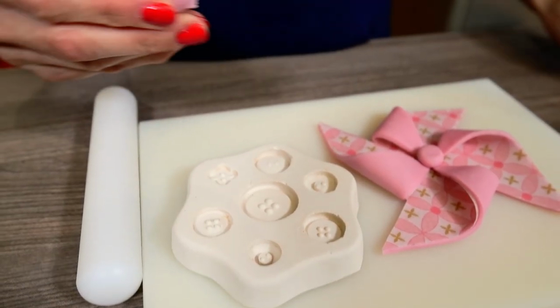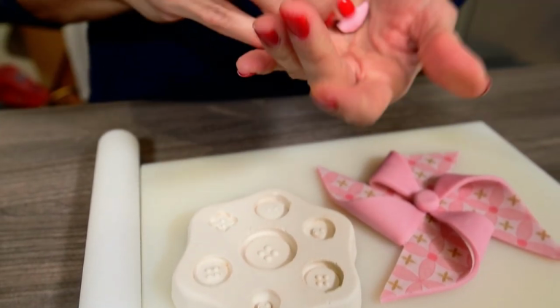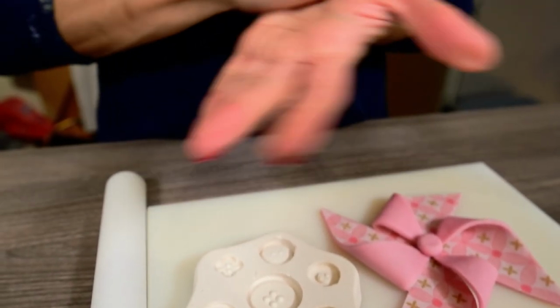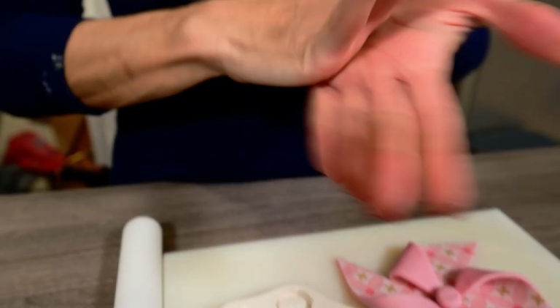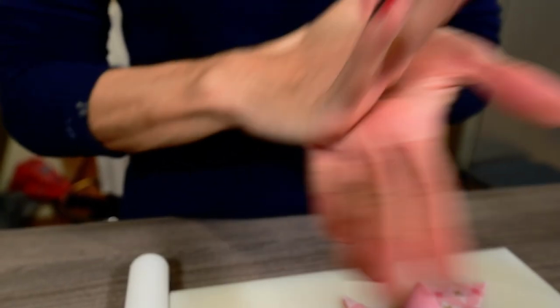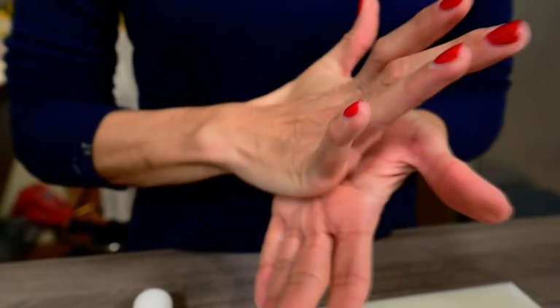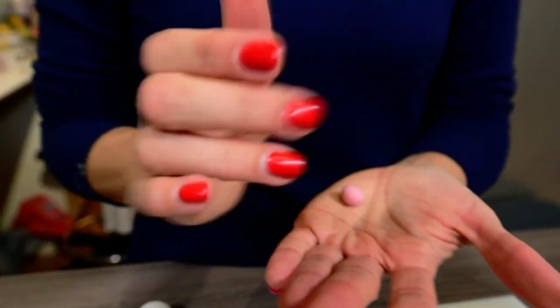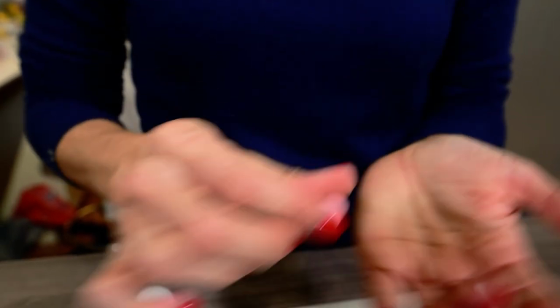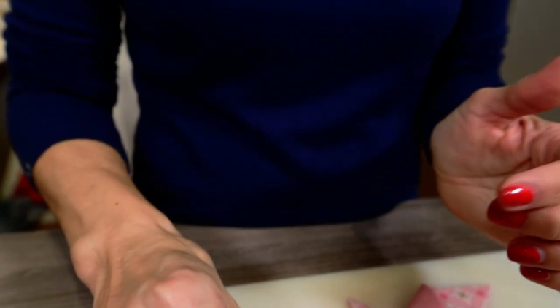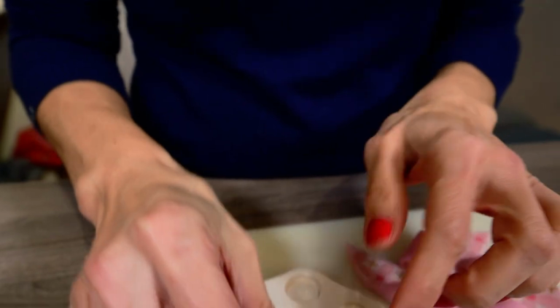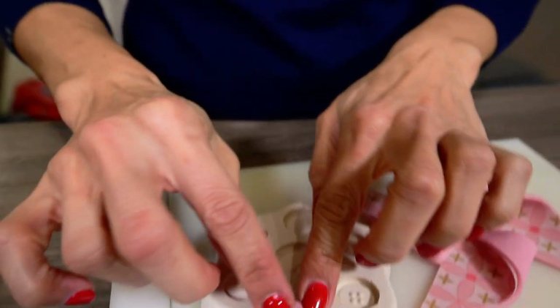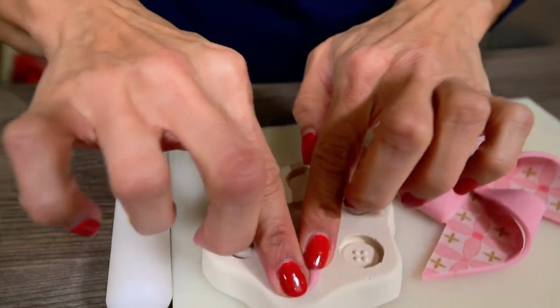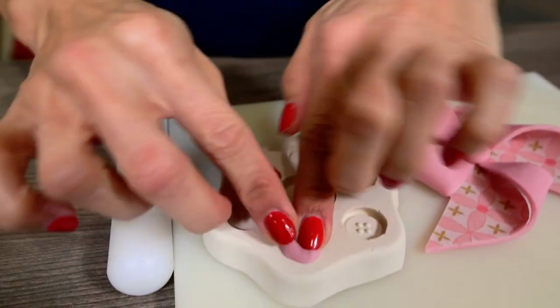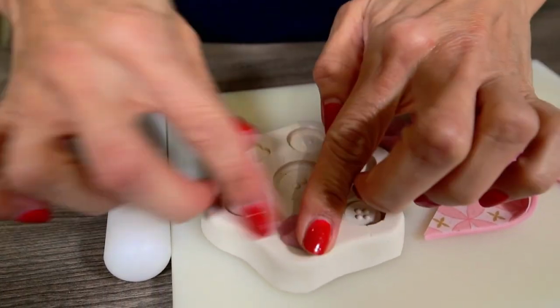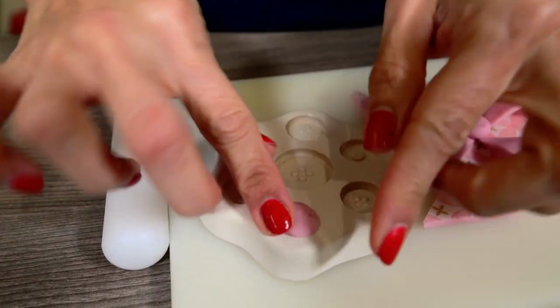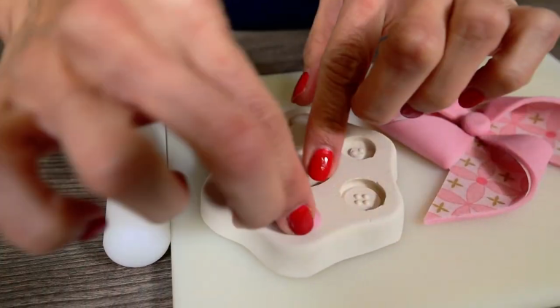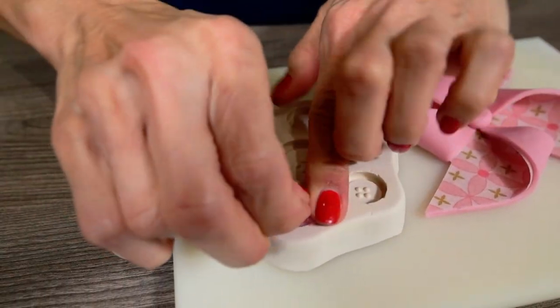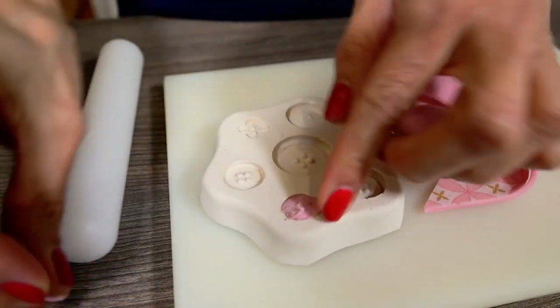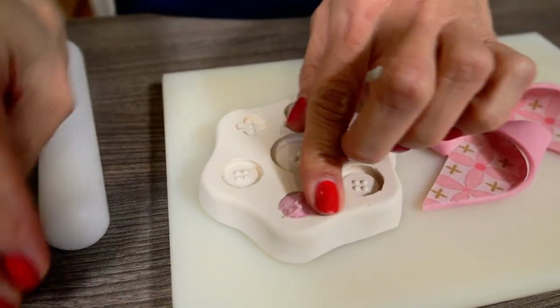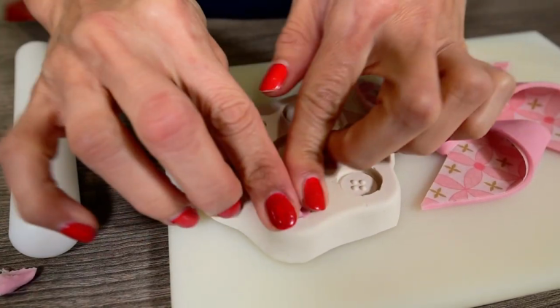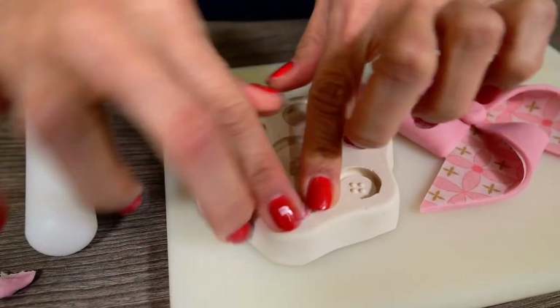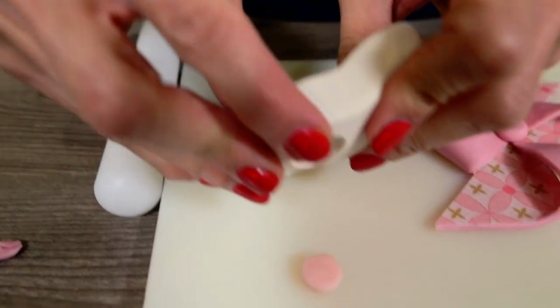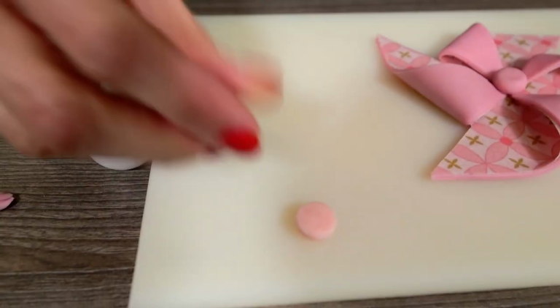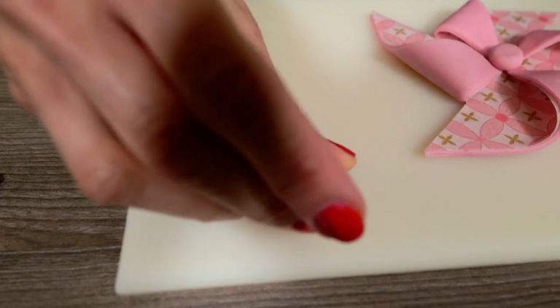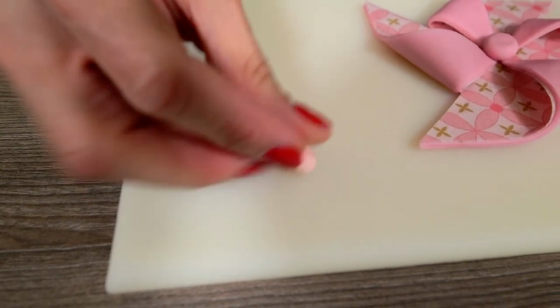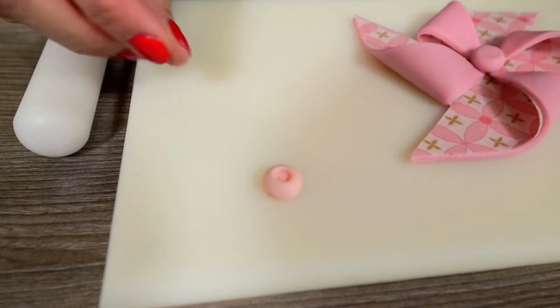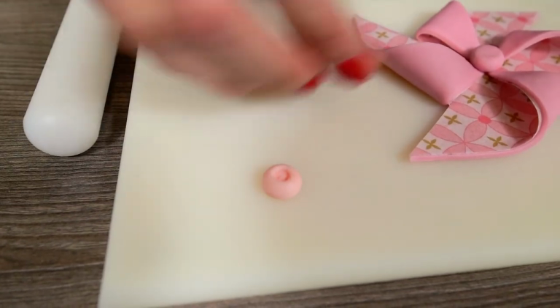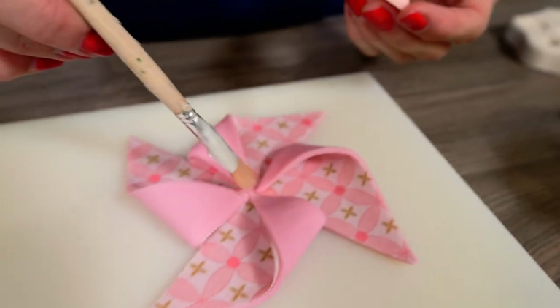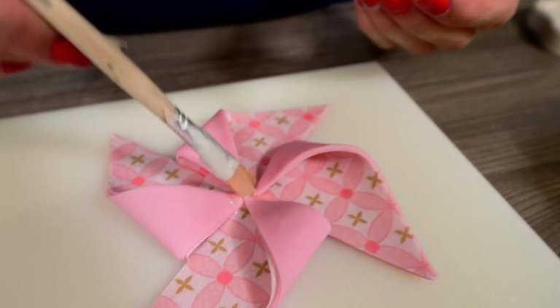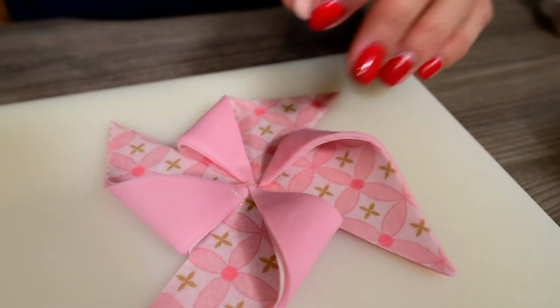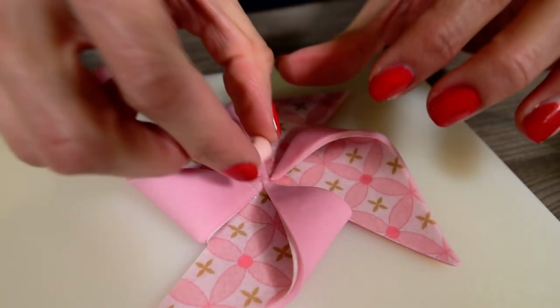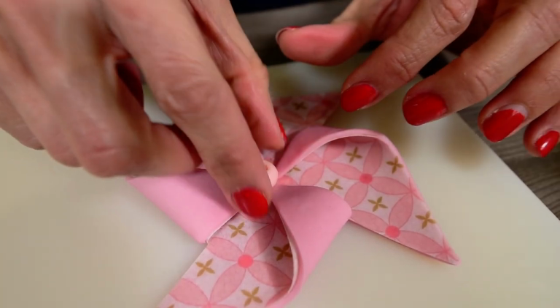For the middle, you can use a little ball, a little flower, or a button made of sugar paste. Just use a silicone mold to make your life easier and stick it with piping gel in the middle of your gorgeous windmill.